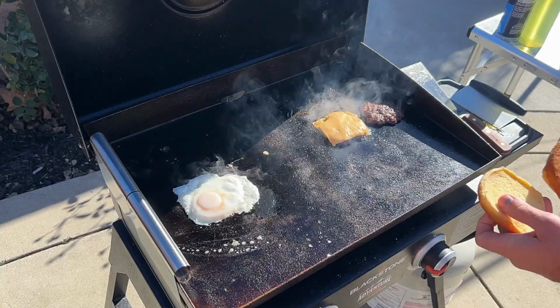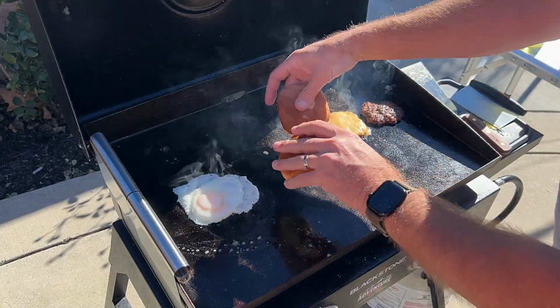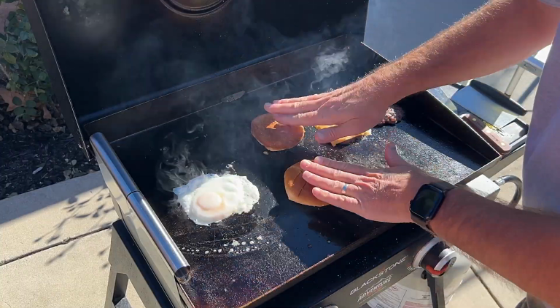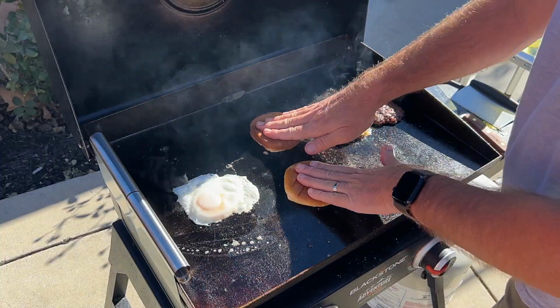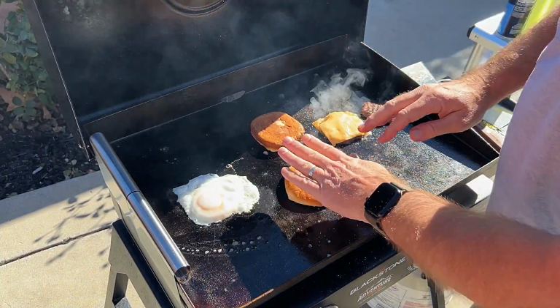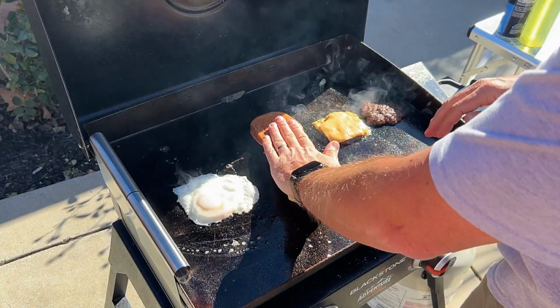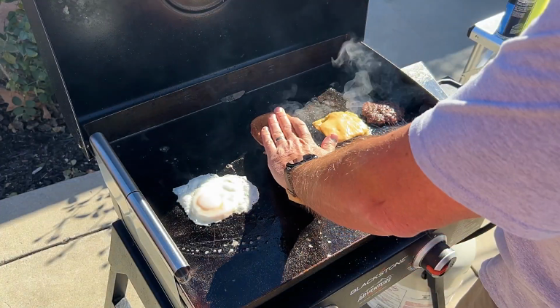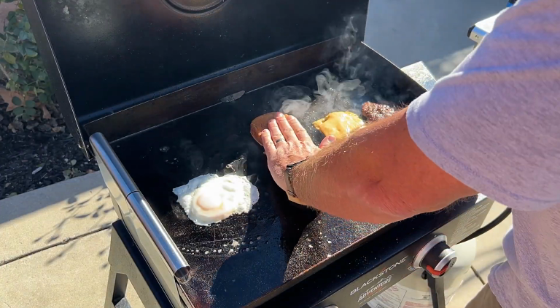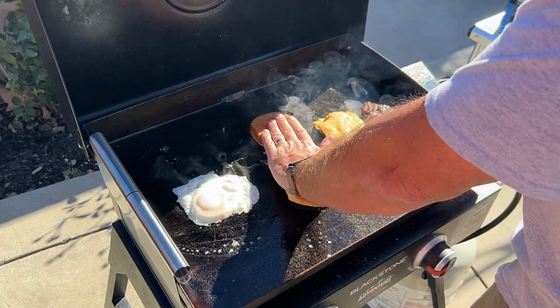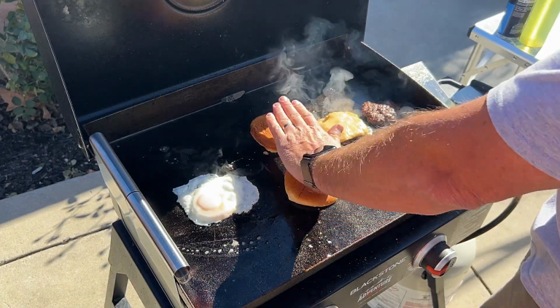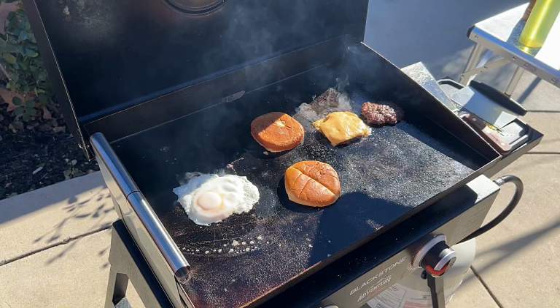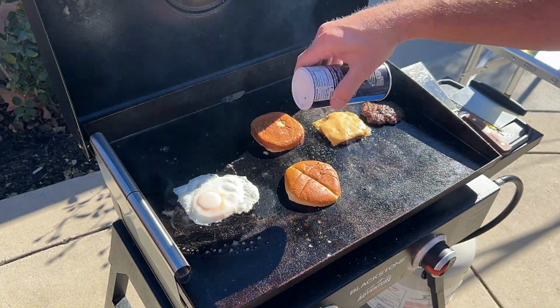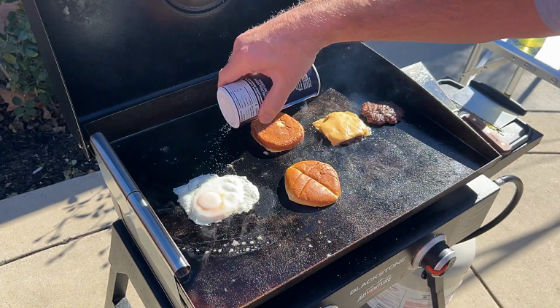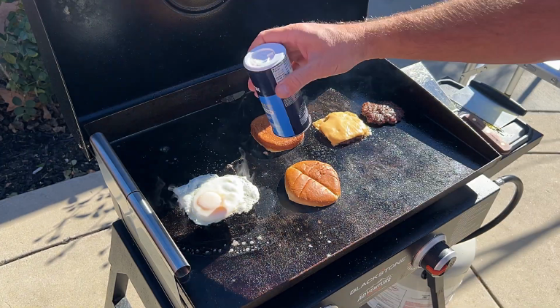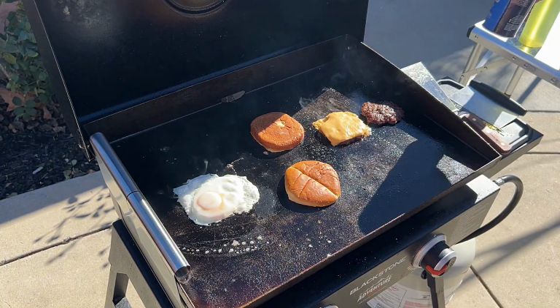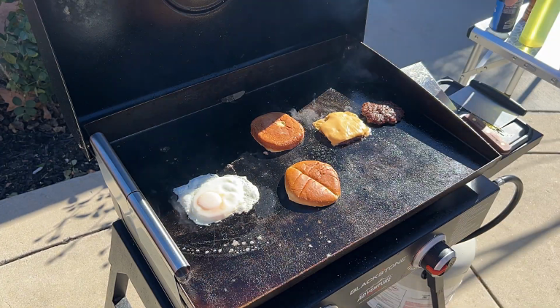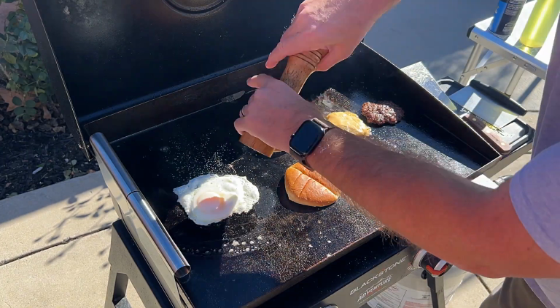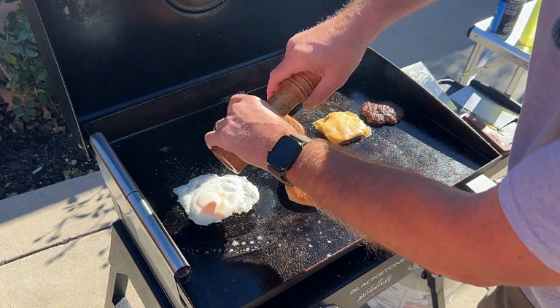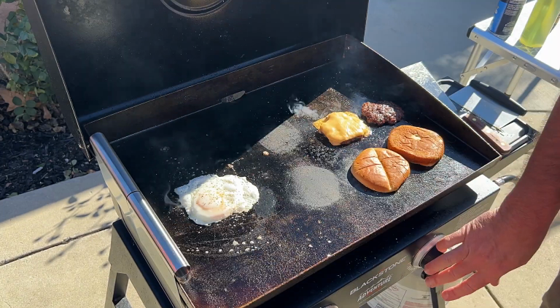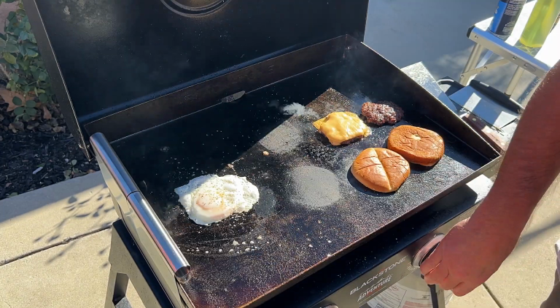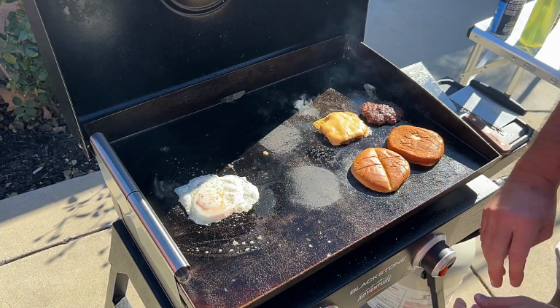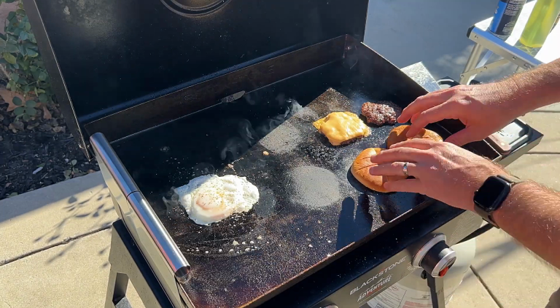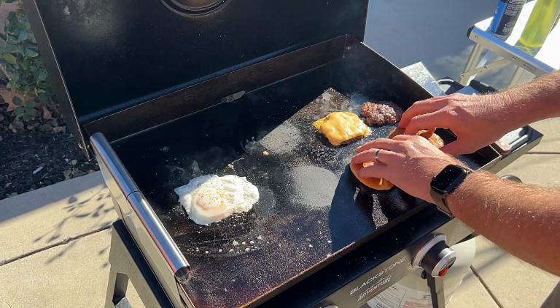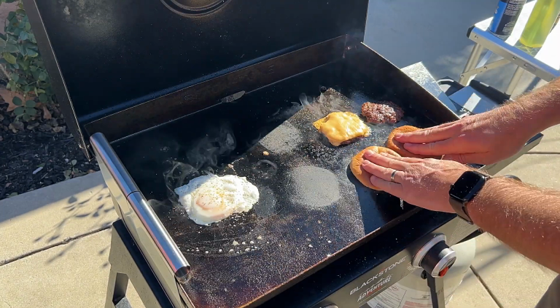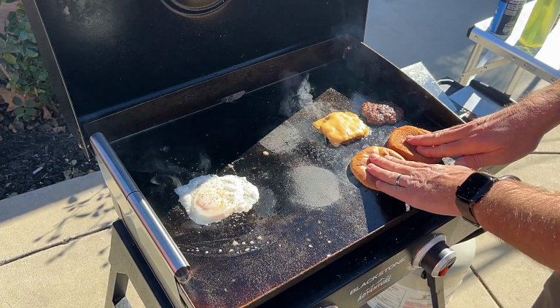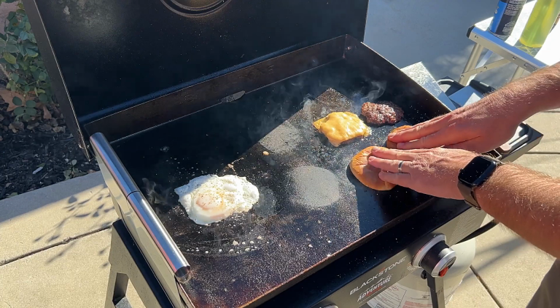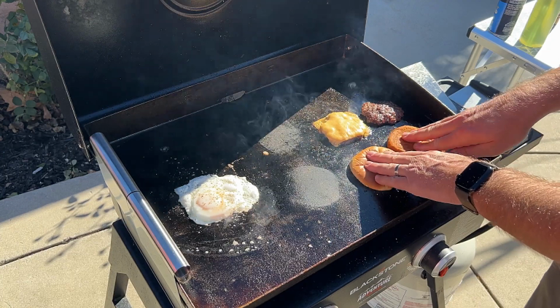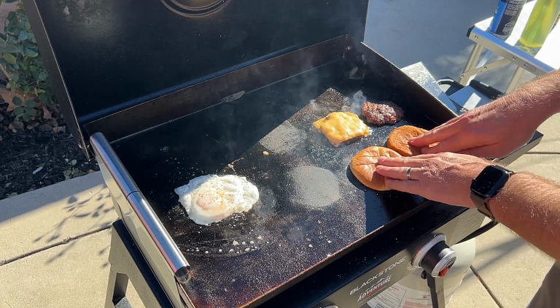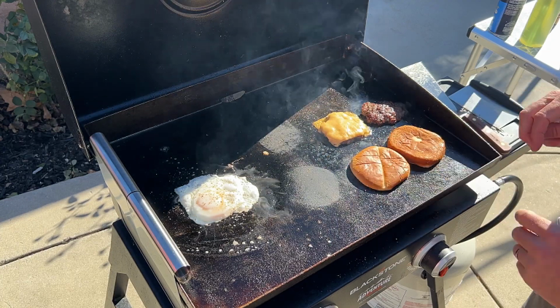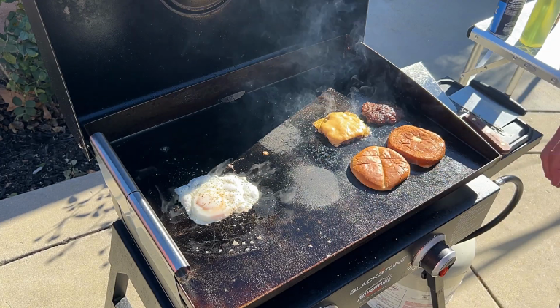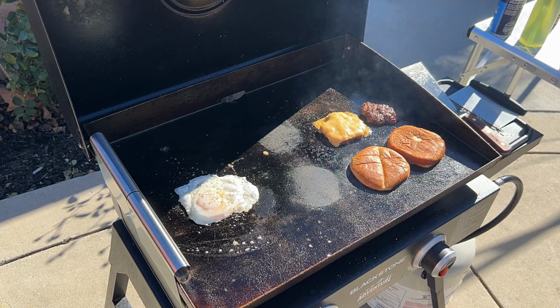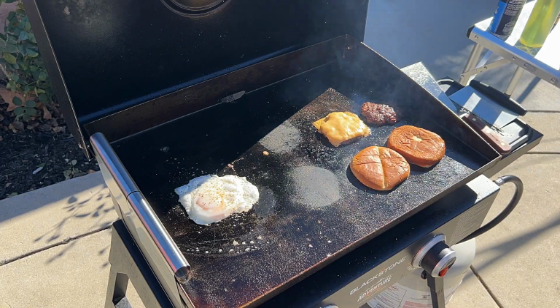I'm gonna go ahead and toast these. I'm not even gonna put butter down, just get to toasting them. Add a little salt, a little pepper to the egg. Turning both of them down now and just kind of trying to get this toasted real quick, then we'll plate it.